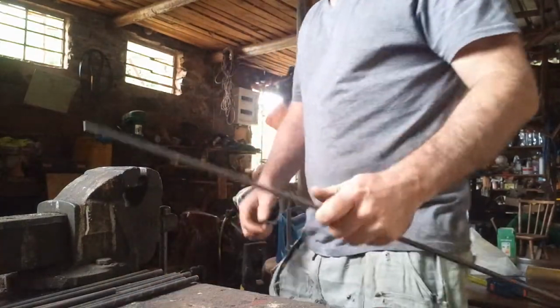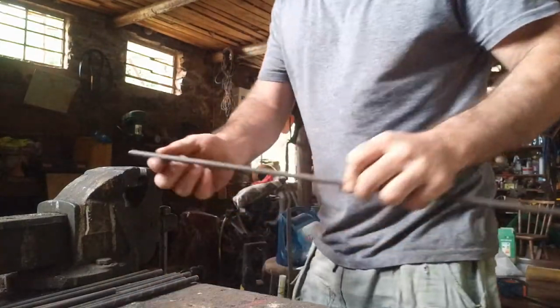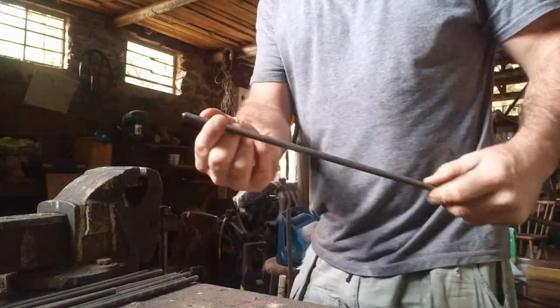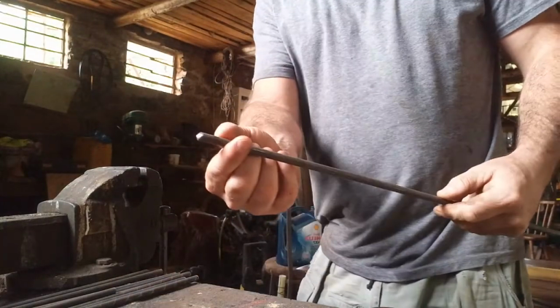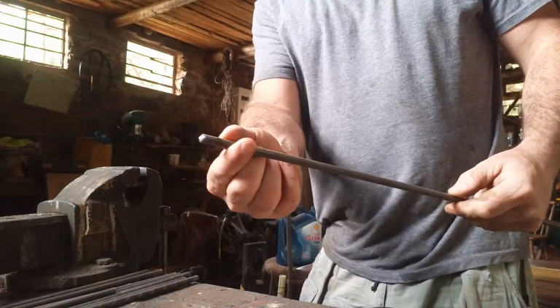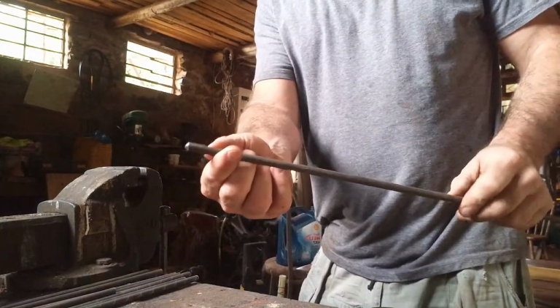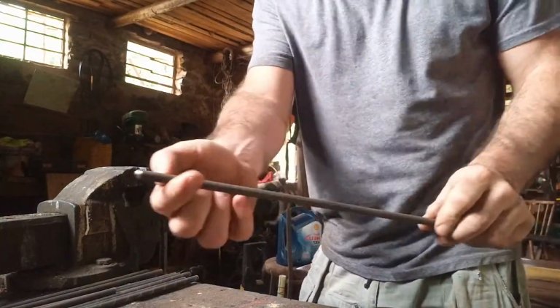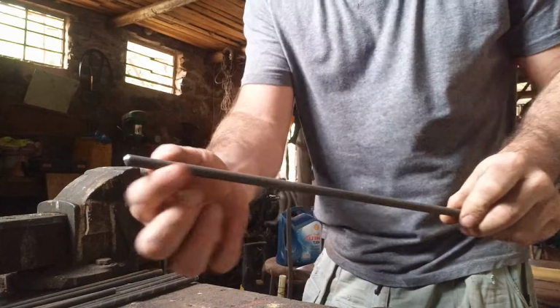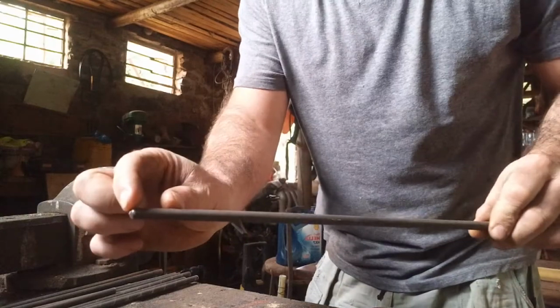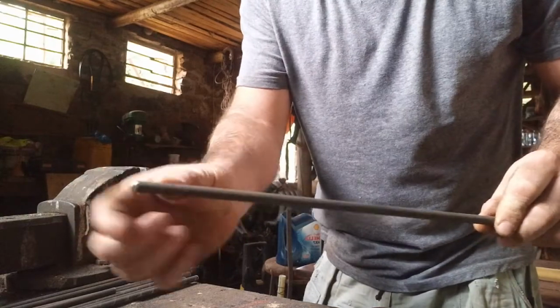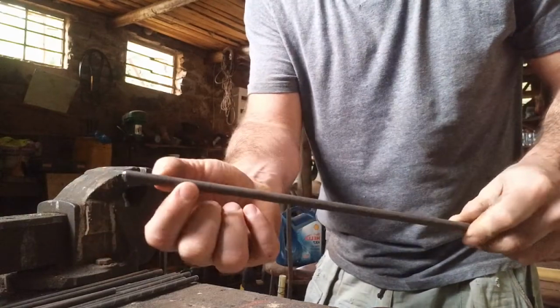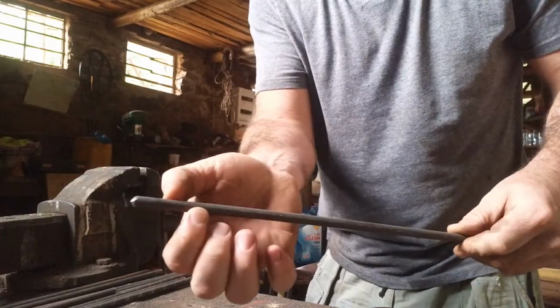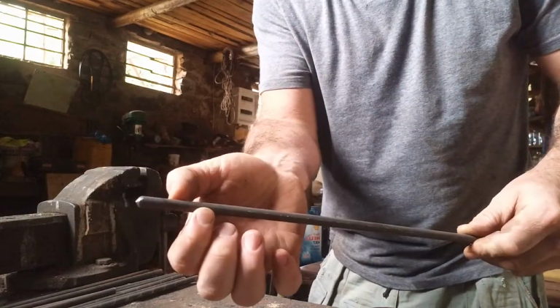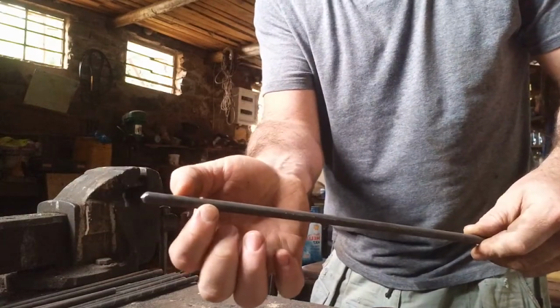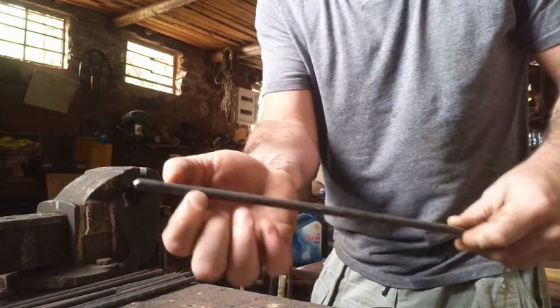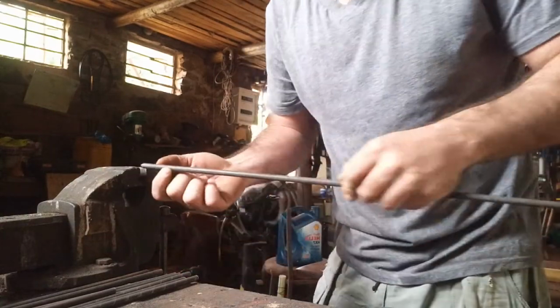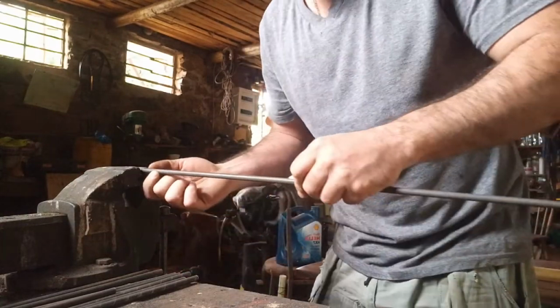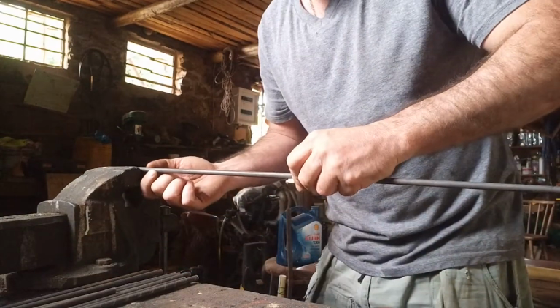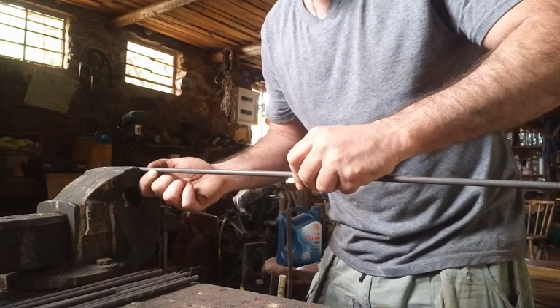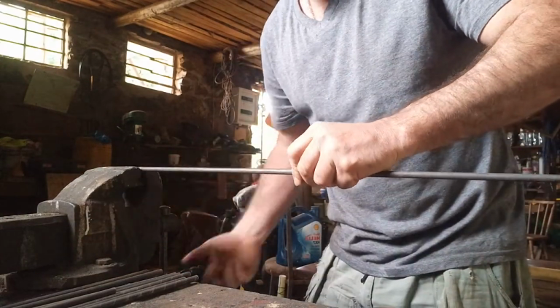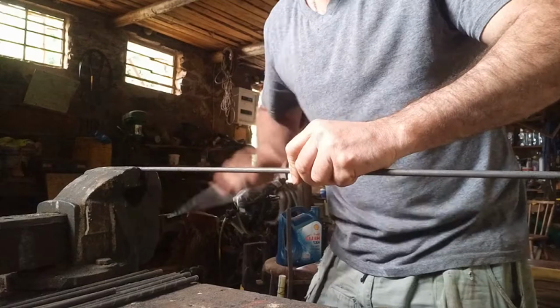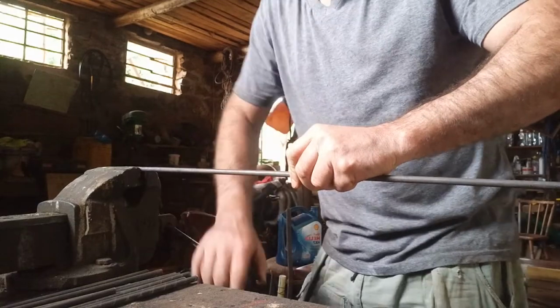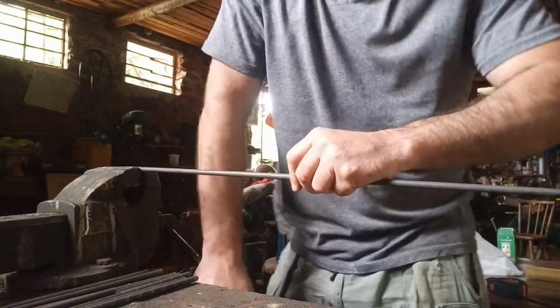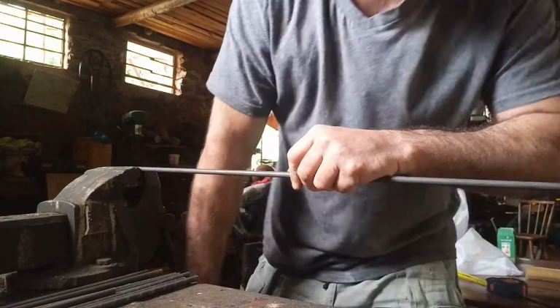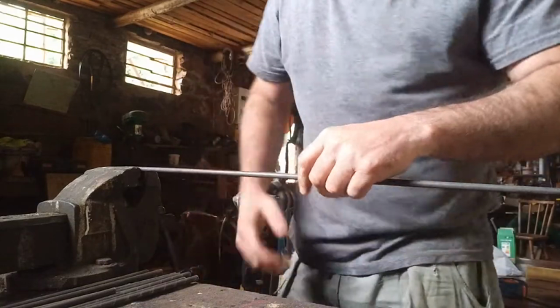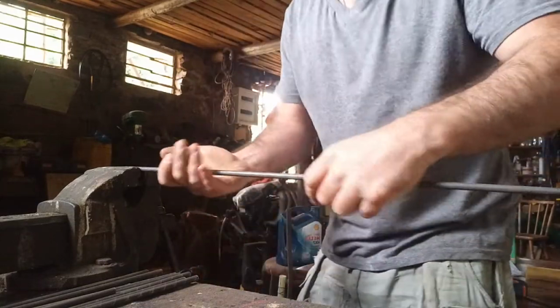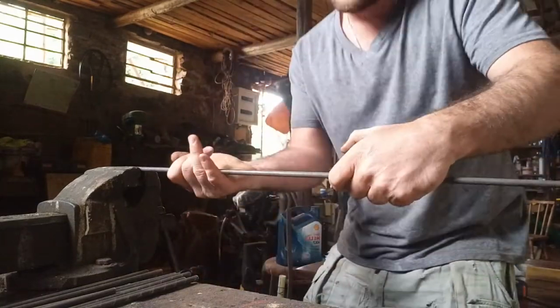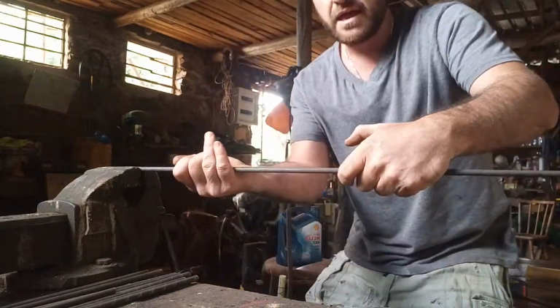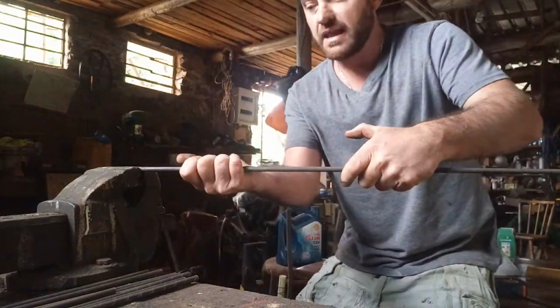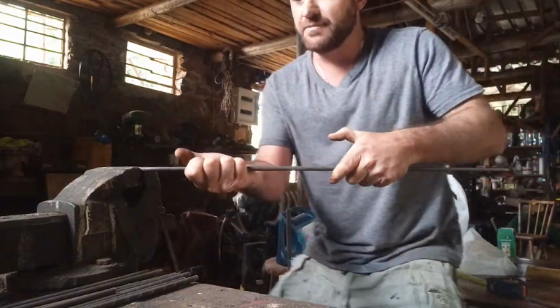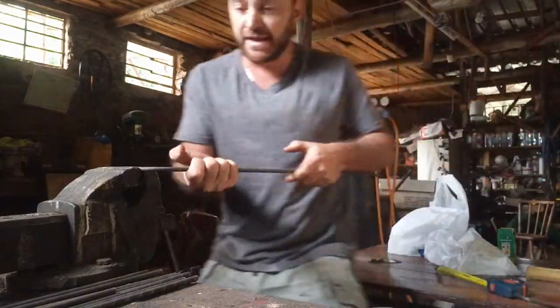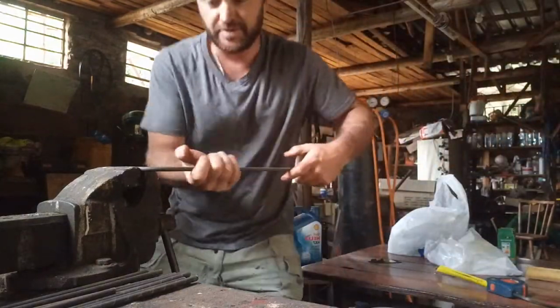So I take the tip of the piece, maybe about 1 or 2cm, and I put that piece into the vise. I lock it.